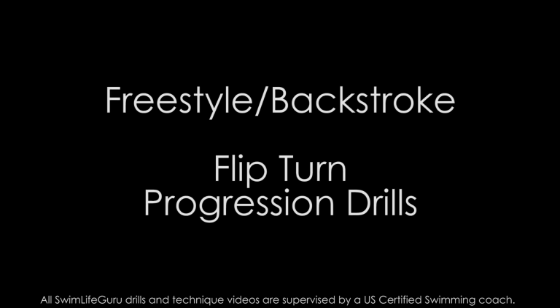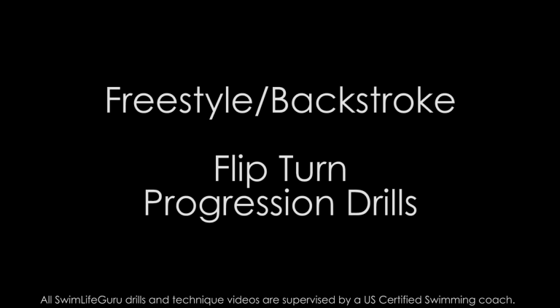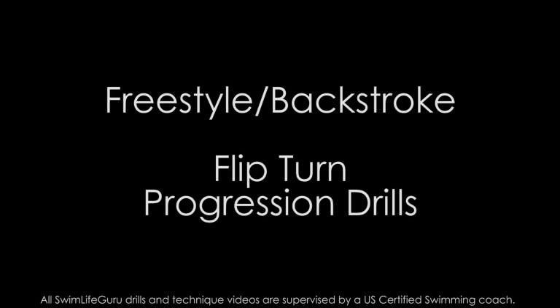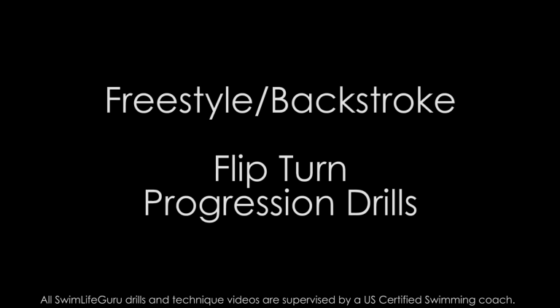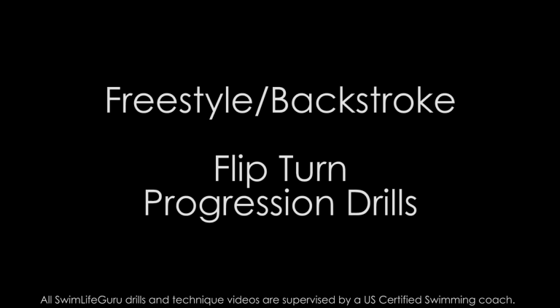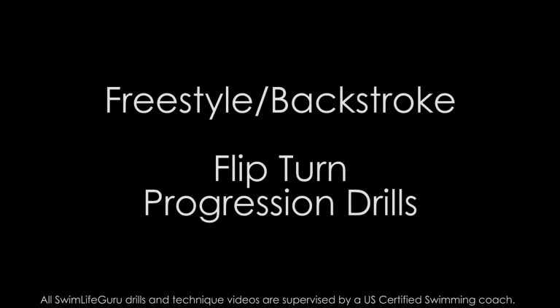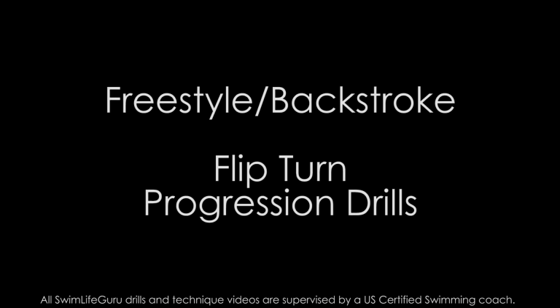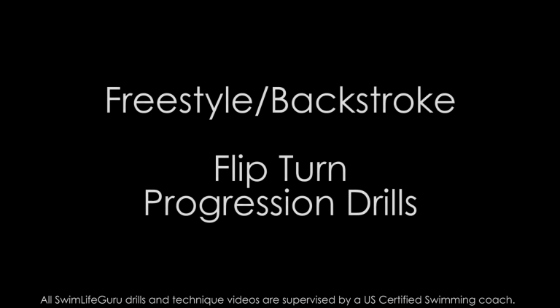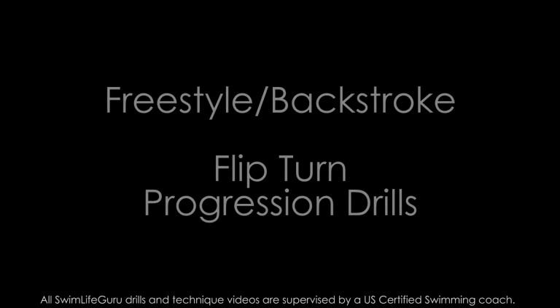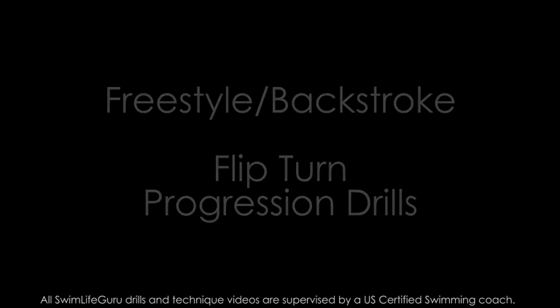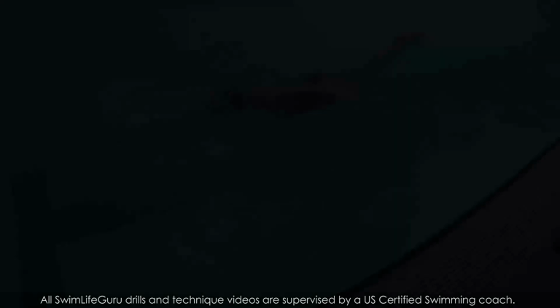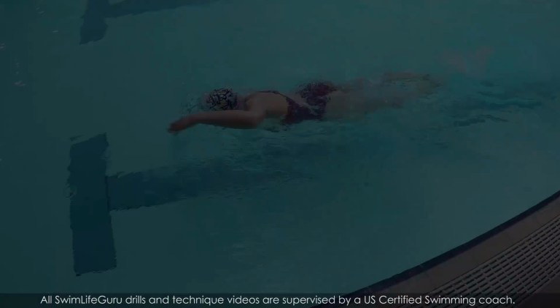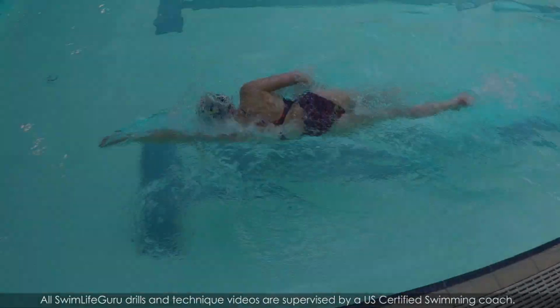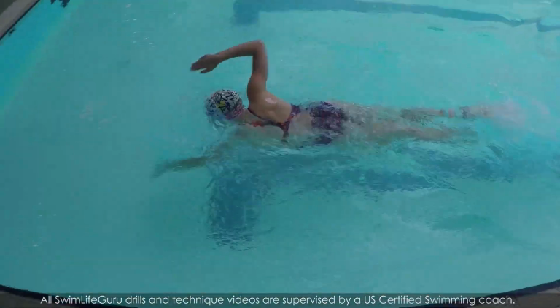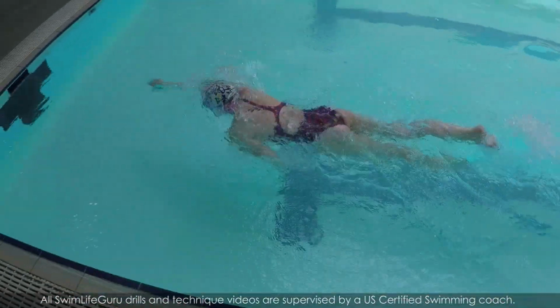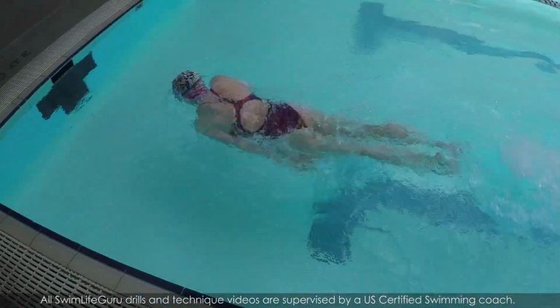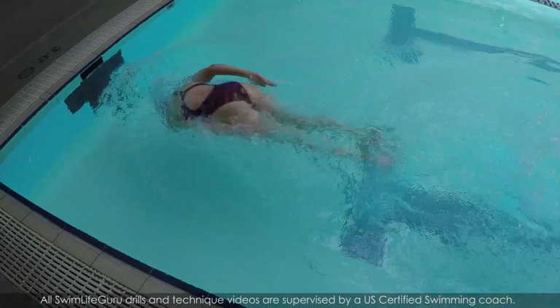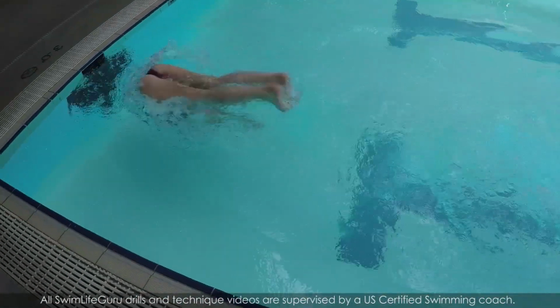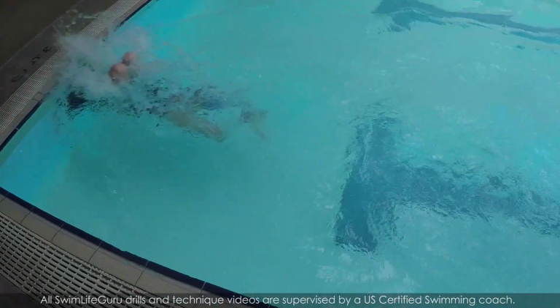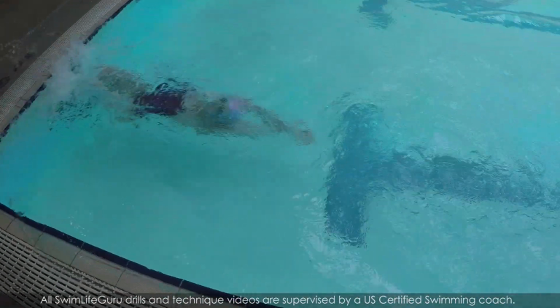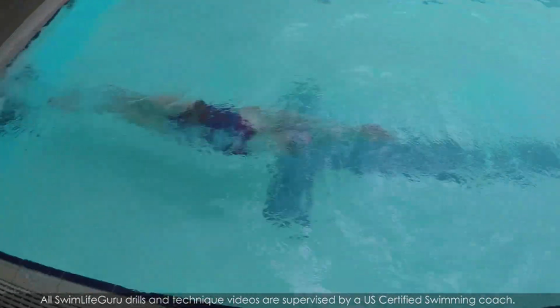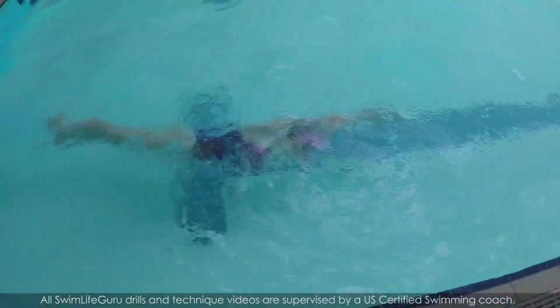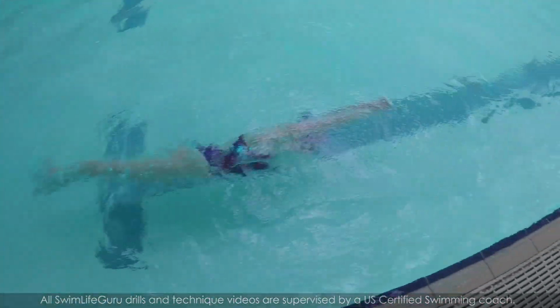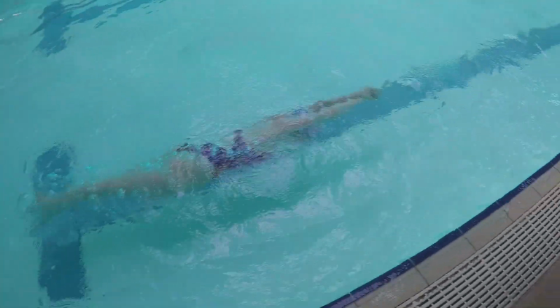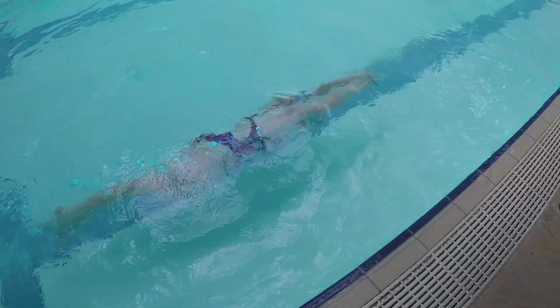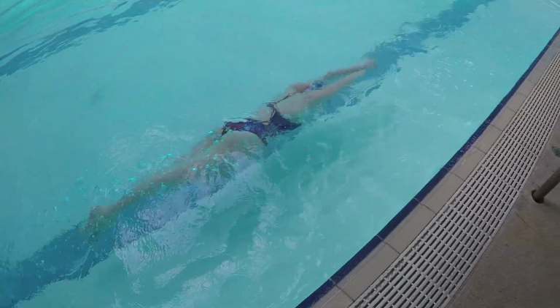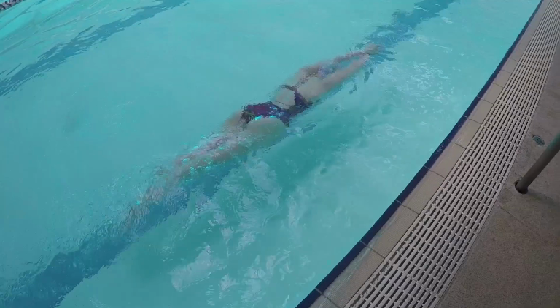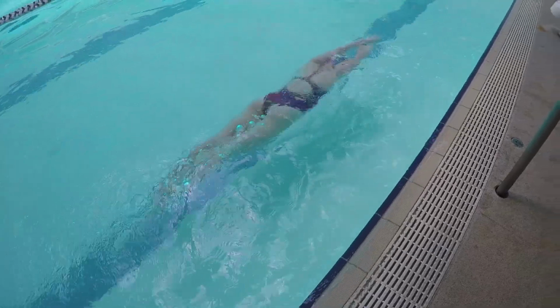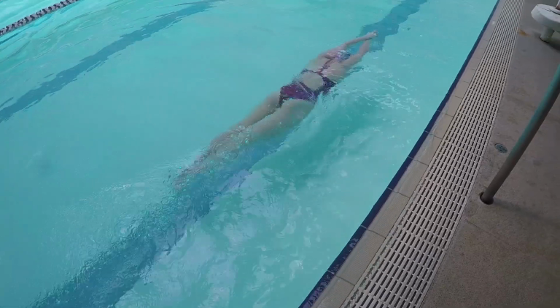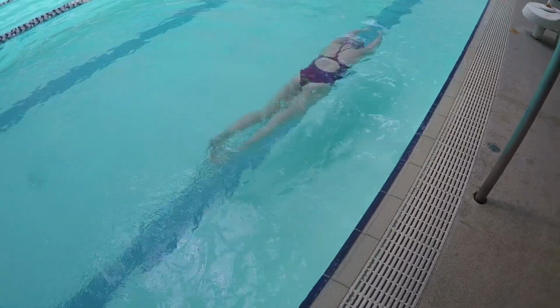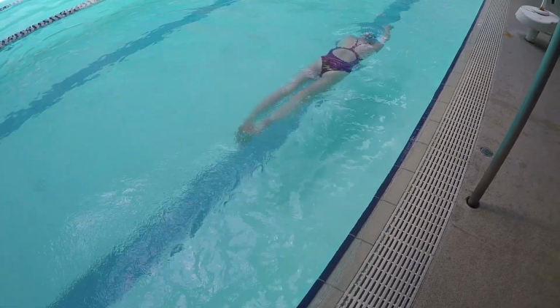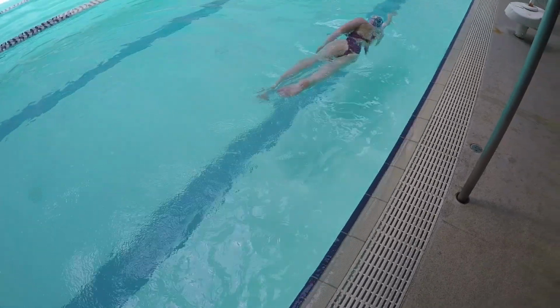Hey guys! For today's video I have 5 steps to help you learn how to do a freestyle and backstroke flip turn. The best place to practice these steps is in very shallow water, about waist height.